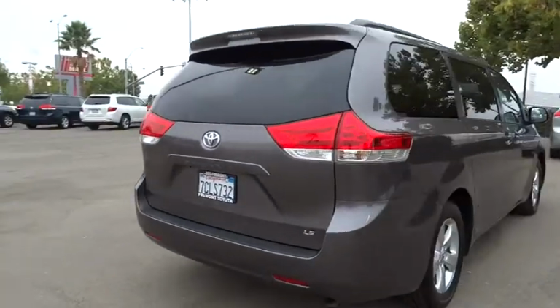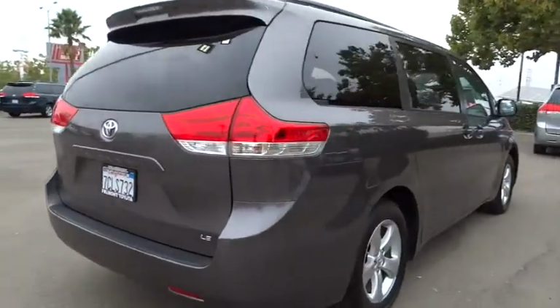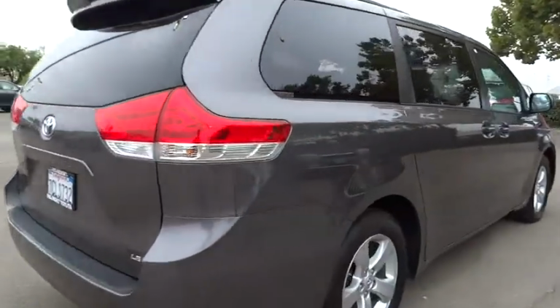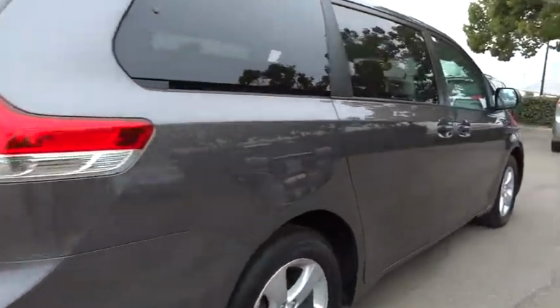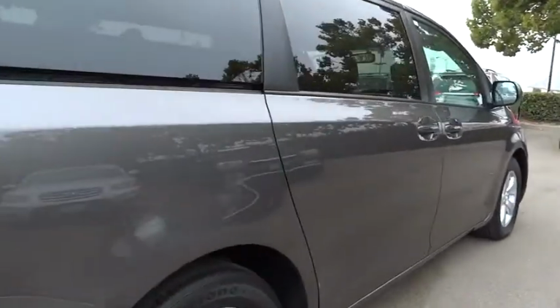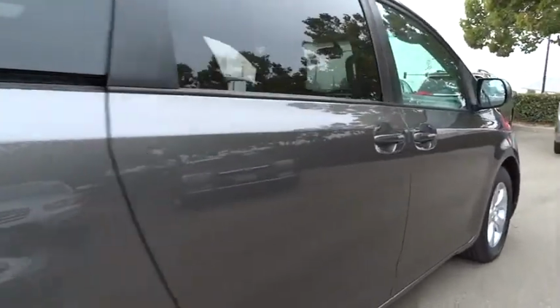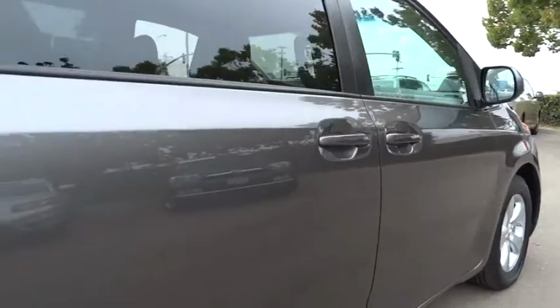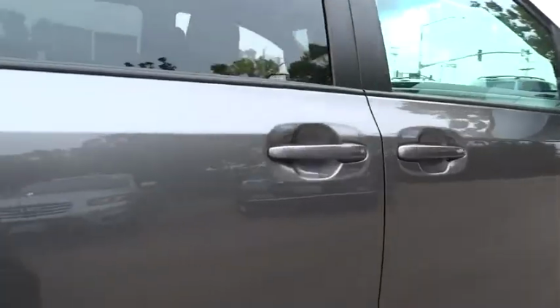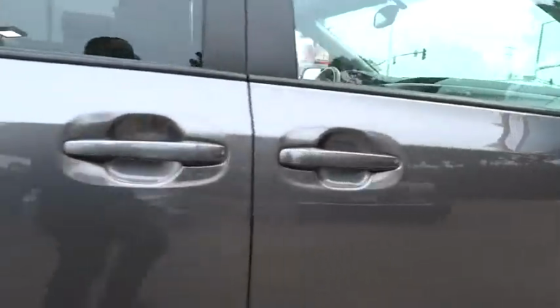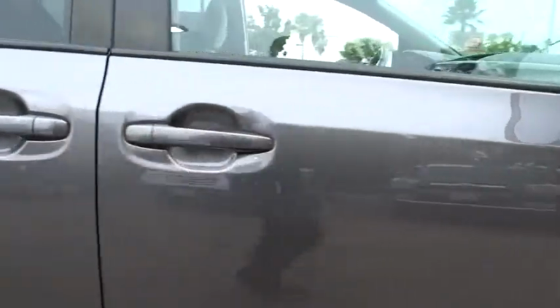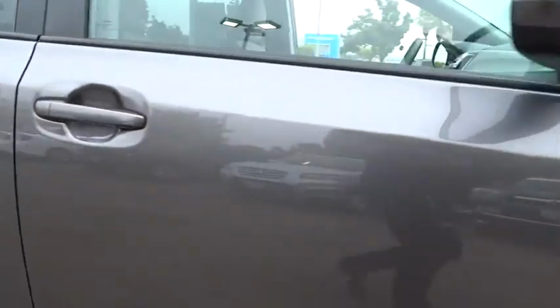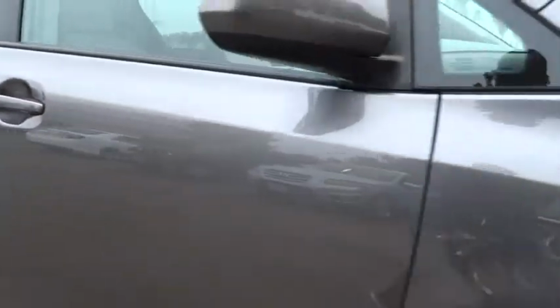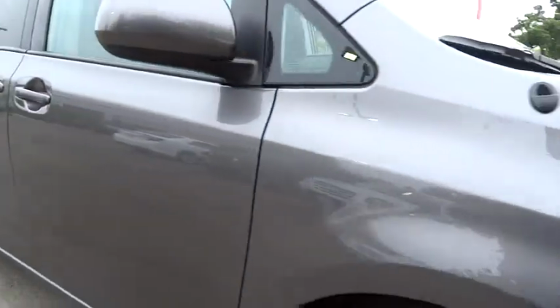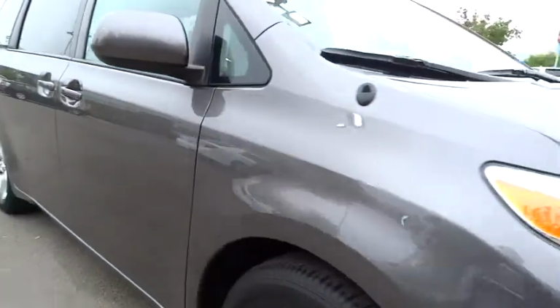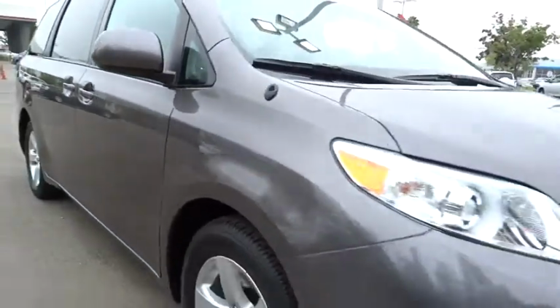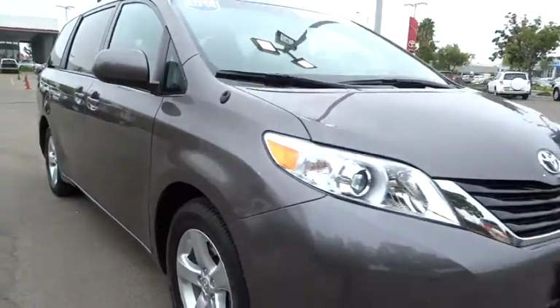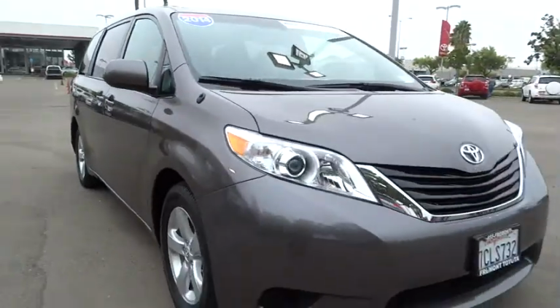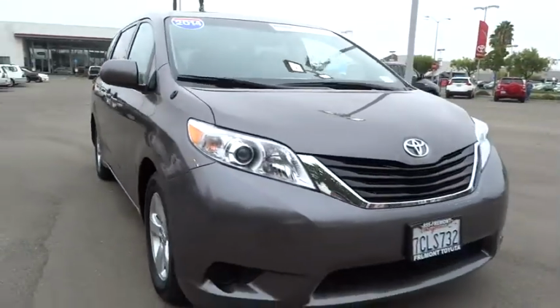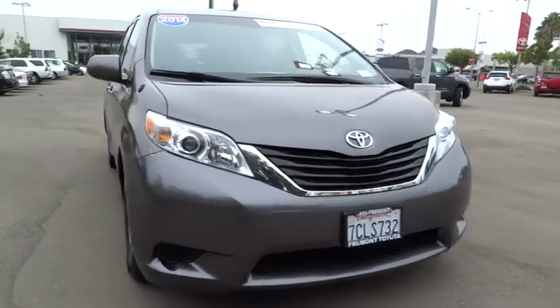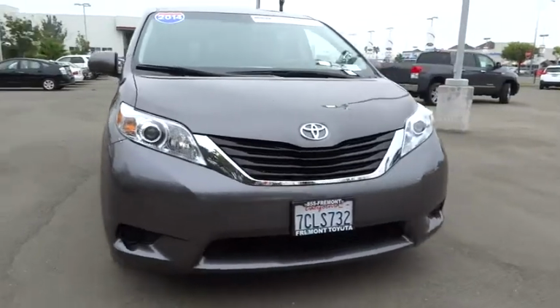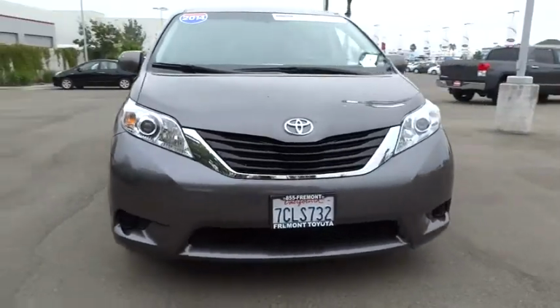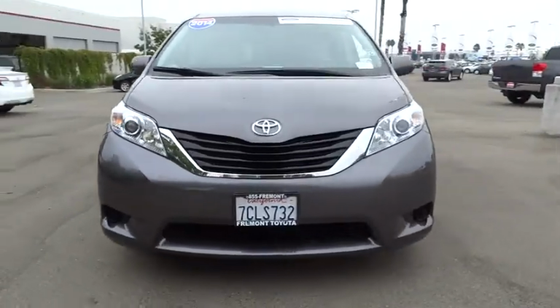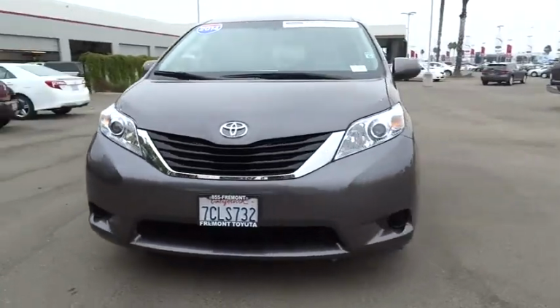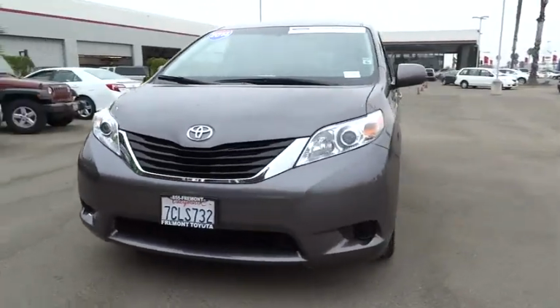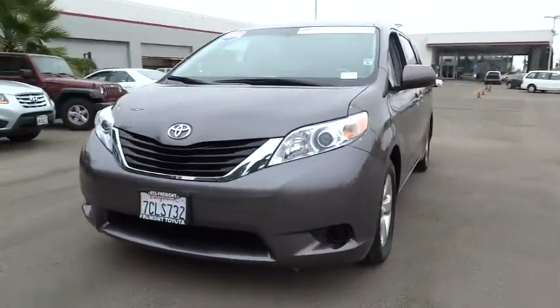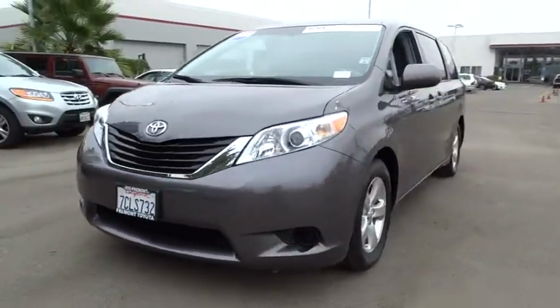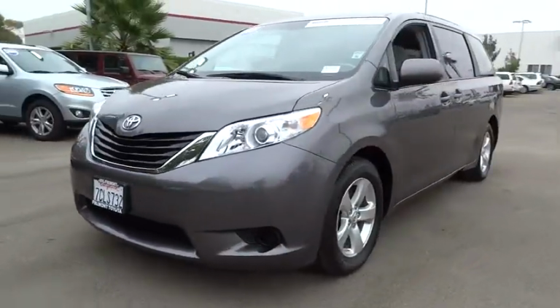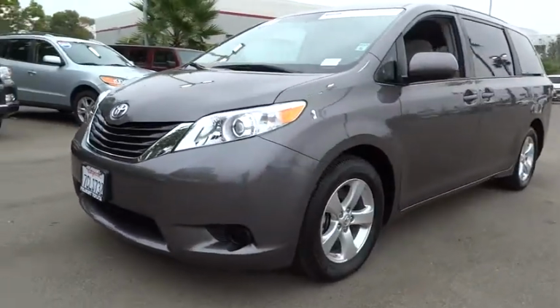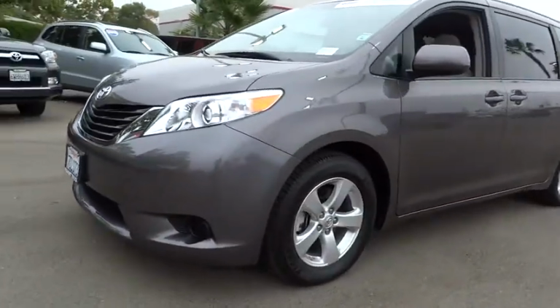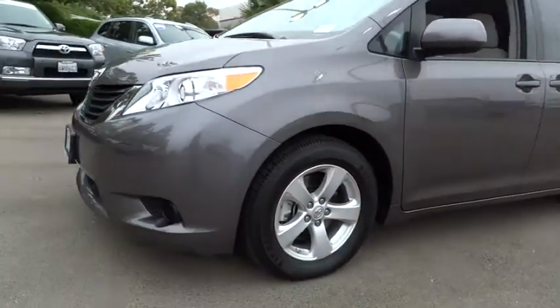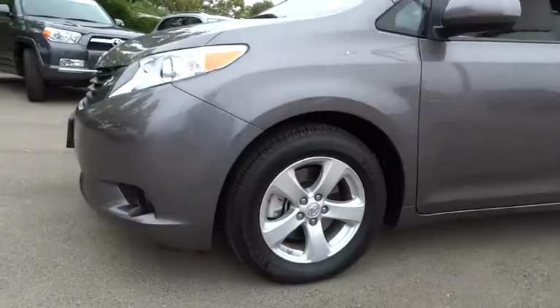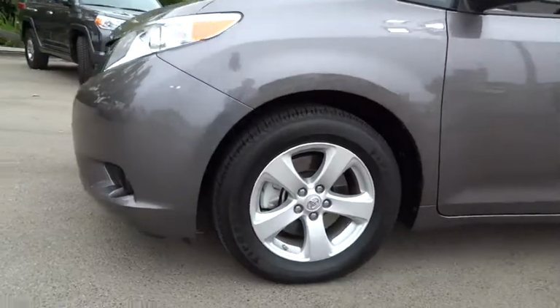Add a refined and fuel-efficient V6 engine, a smooth ride, and upscale interior accommodations to the mix, and it's easy to see that Sienna is built with the whole family in mind and is priced below $30,000.